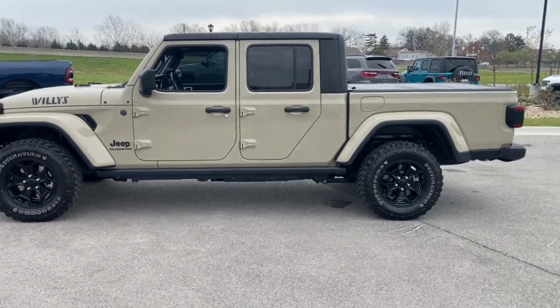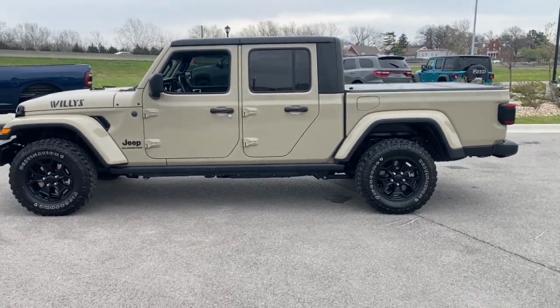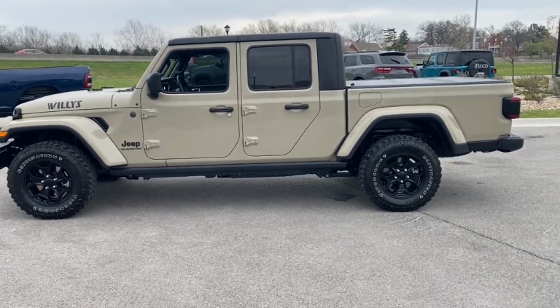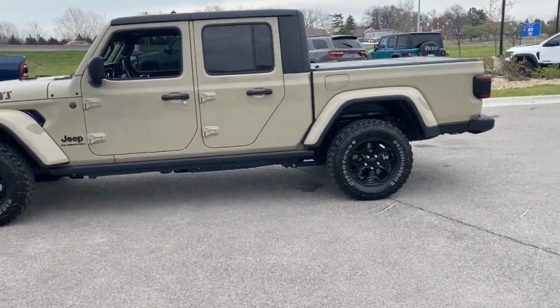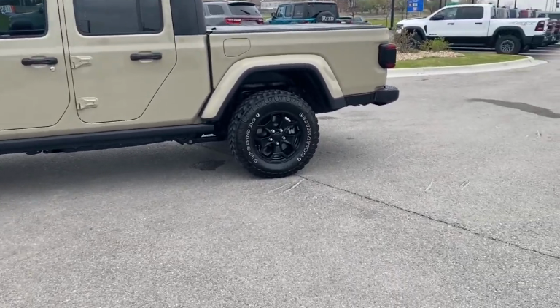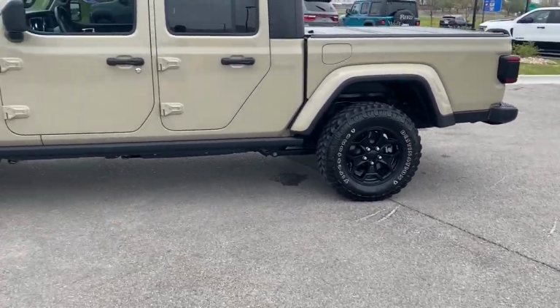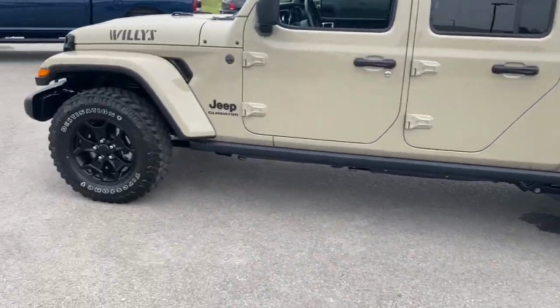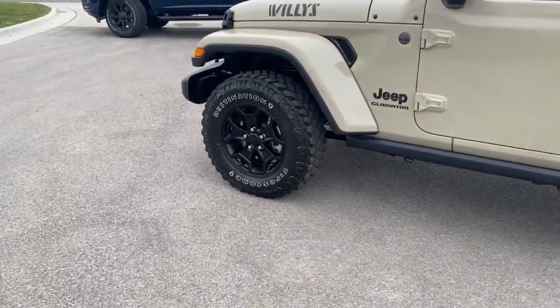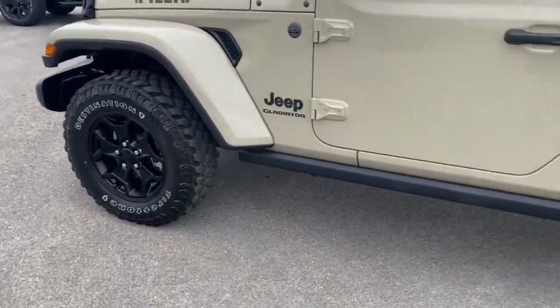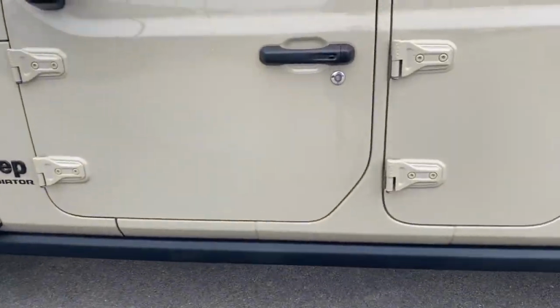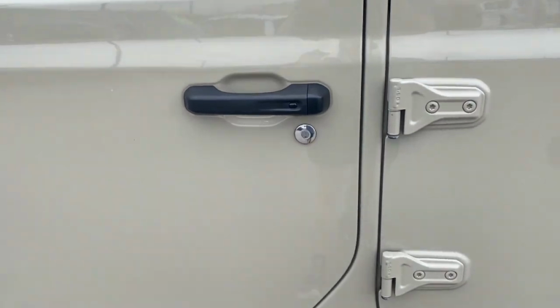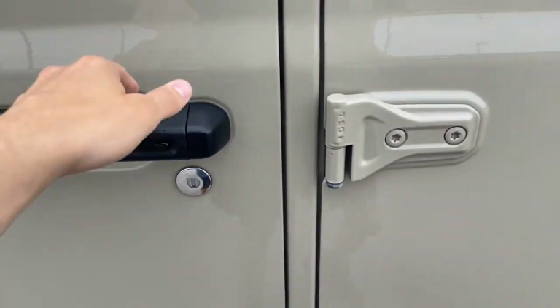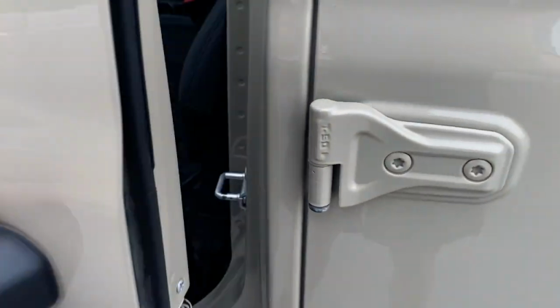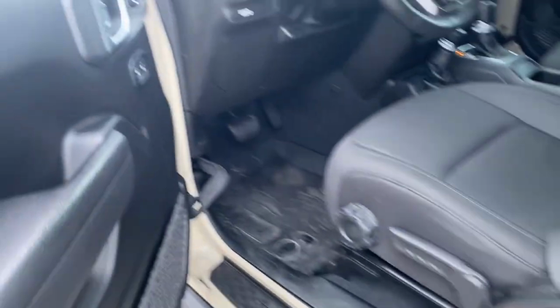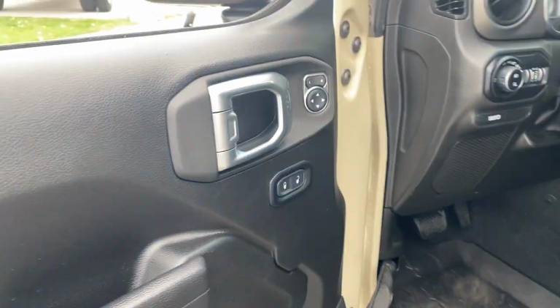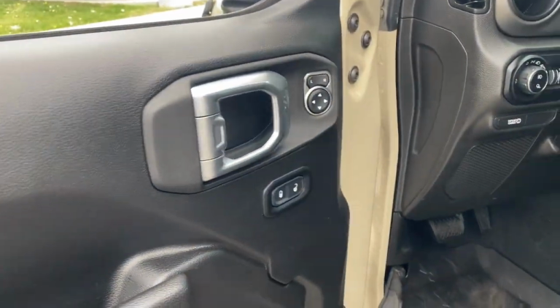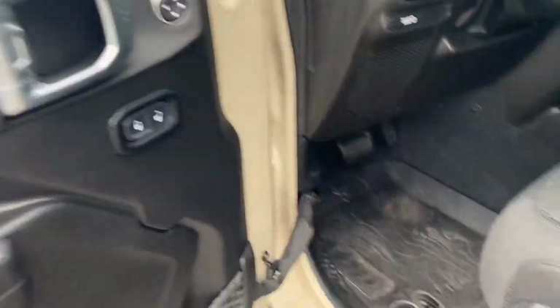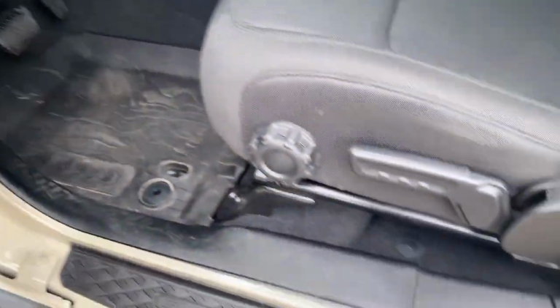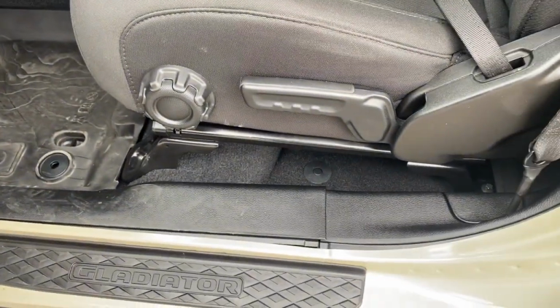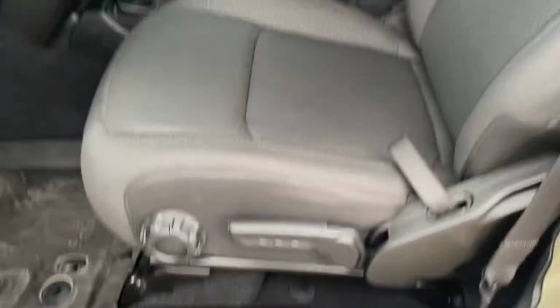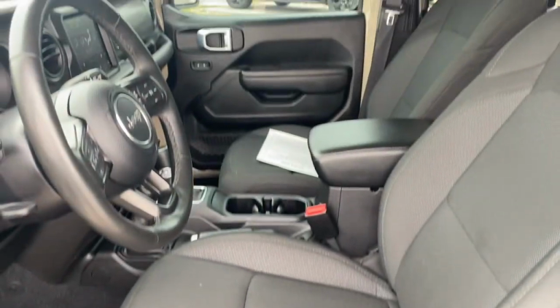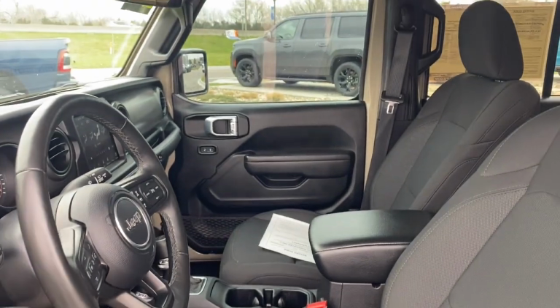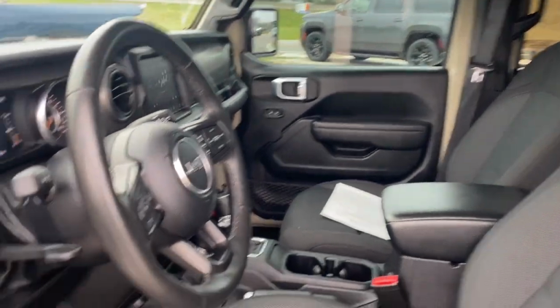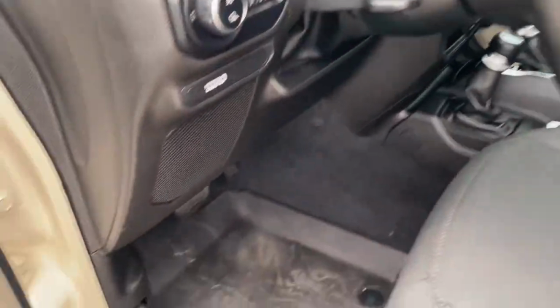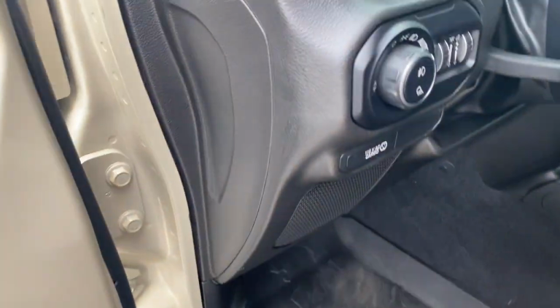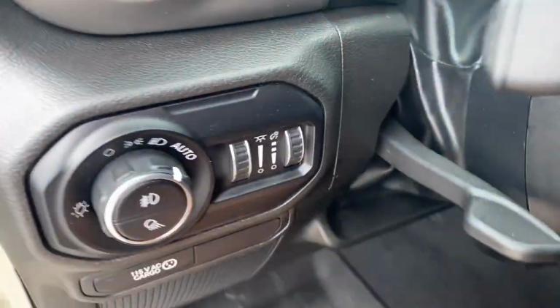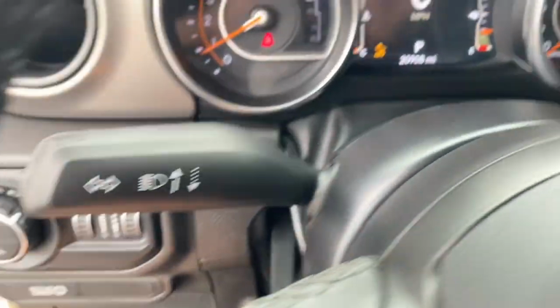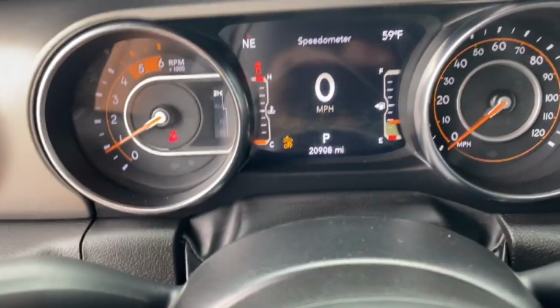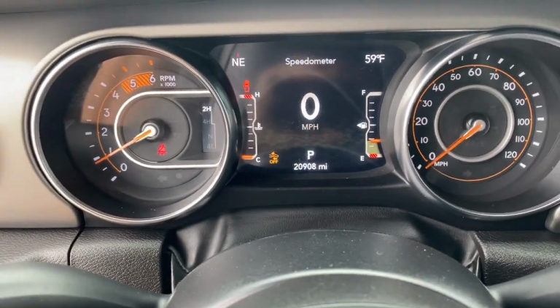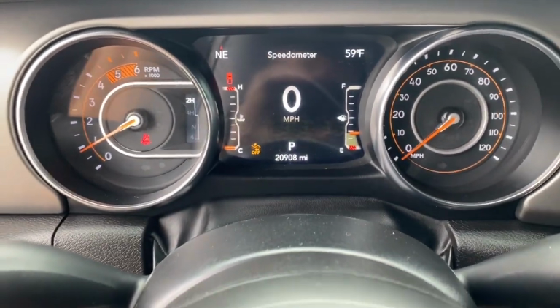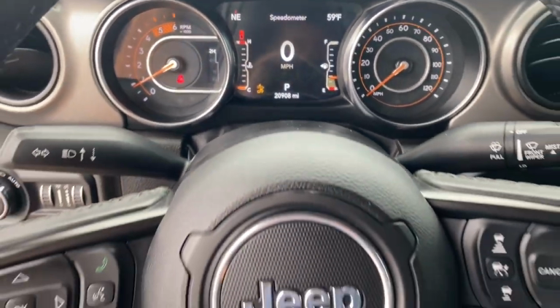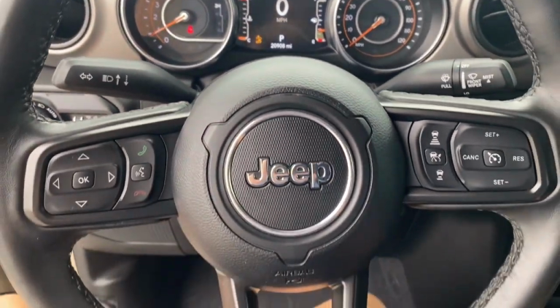Enjoy a view of this trail-ready Jeep Gladiator, the mid-size pickup designed specifically for off-road exploring. Tech-savvy and incredibly versatile, this fearless adventure machine is ready to take you on the road less traveled in comfort and style.